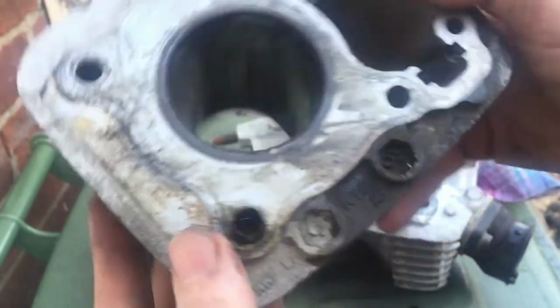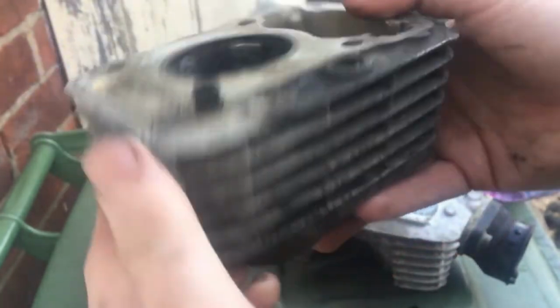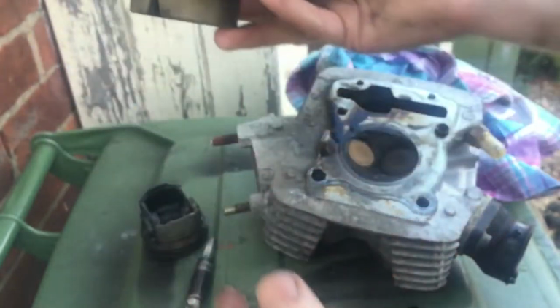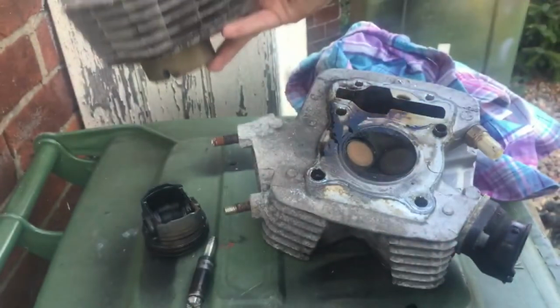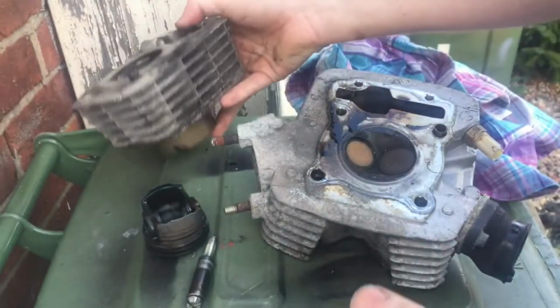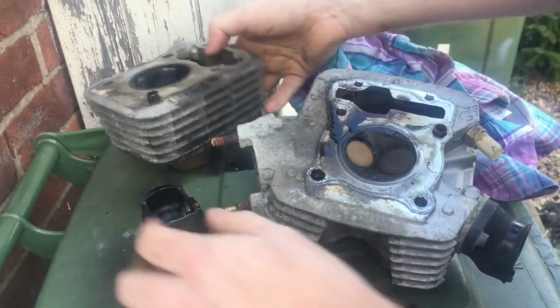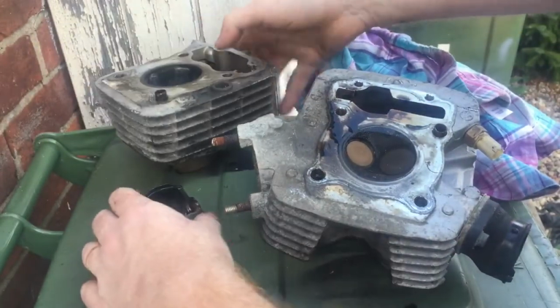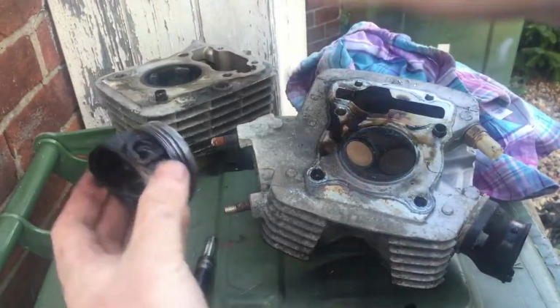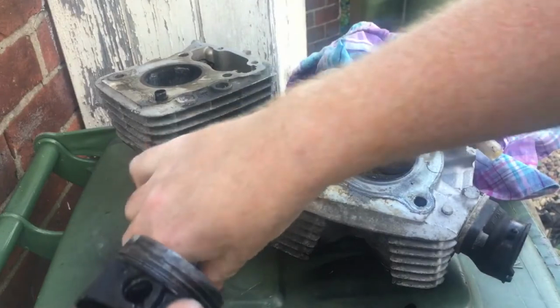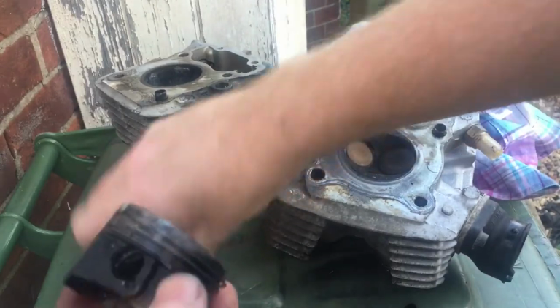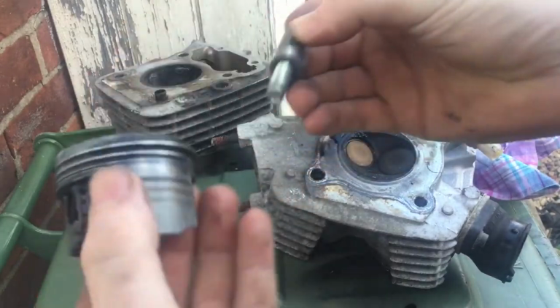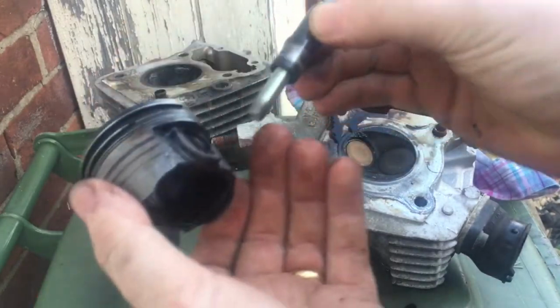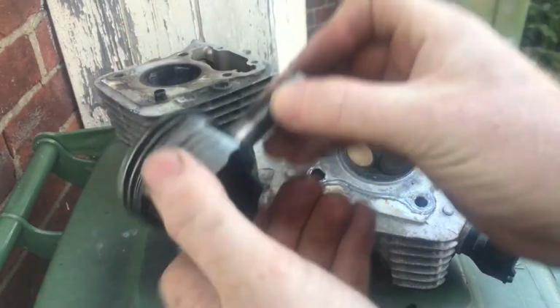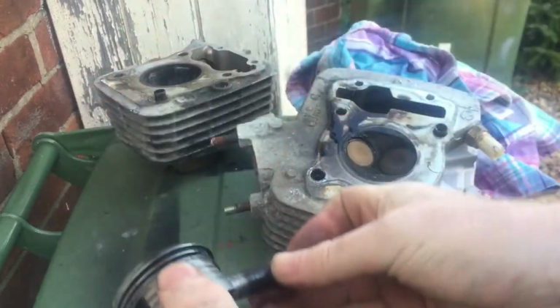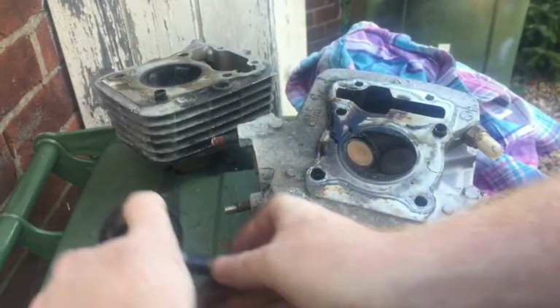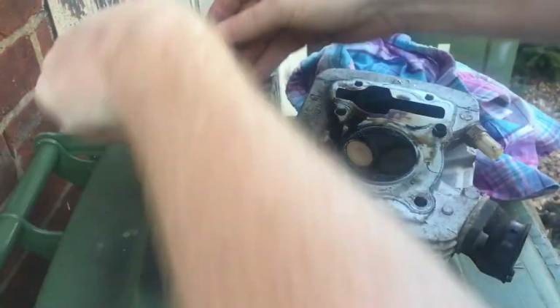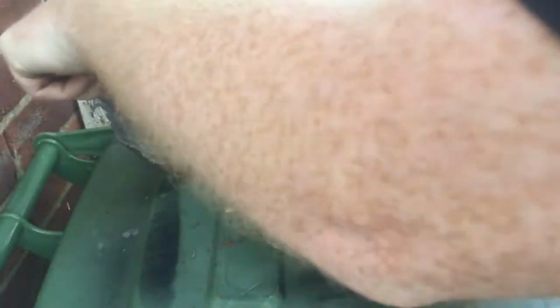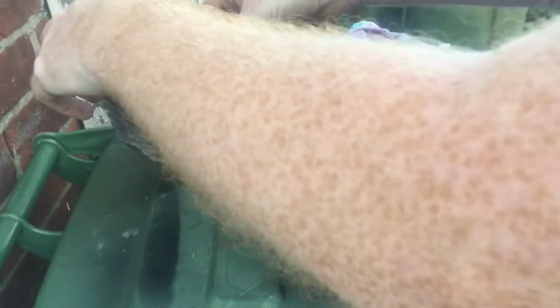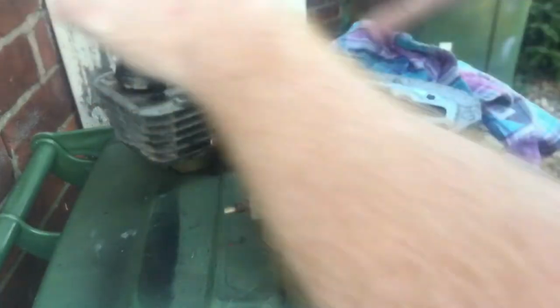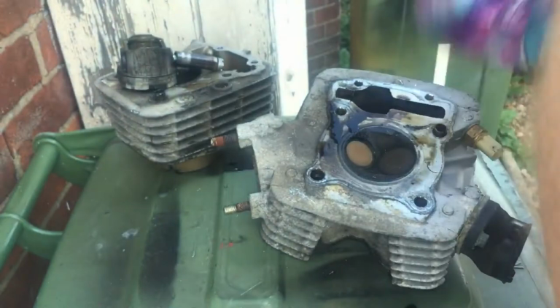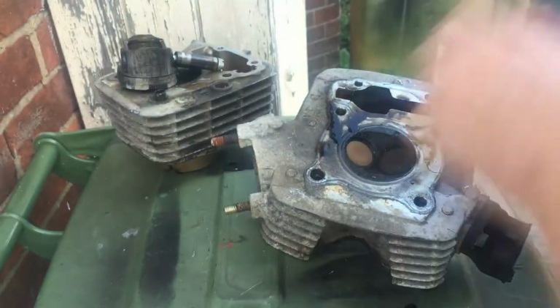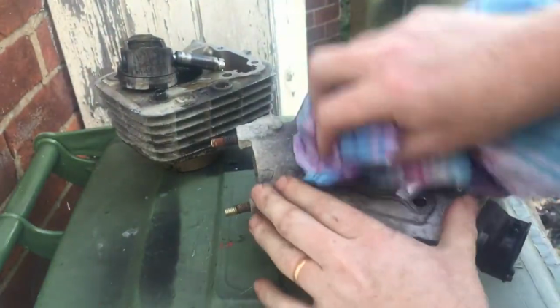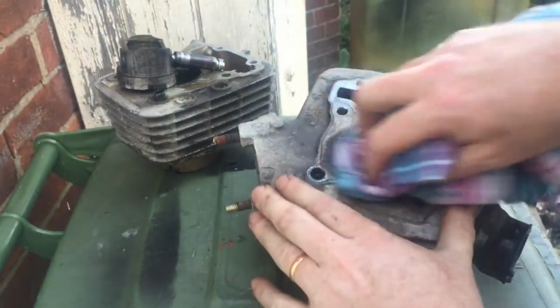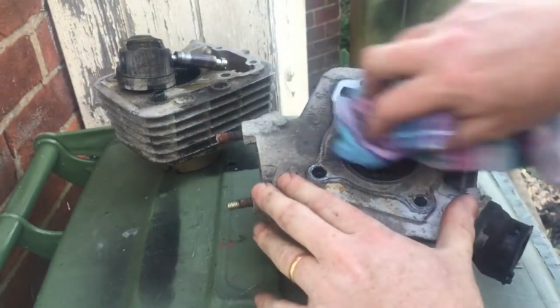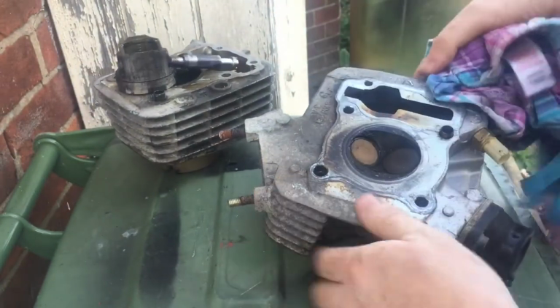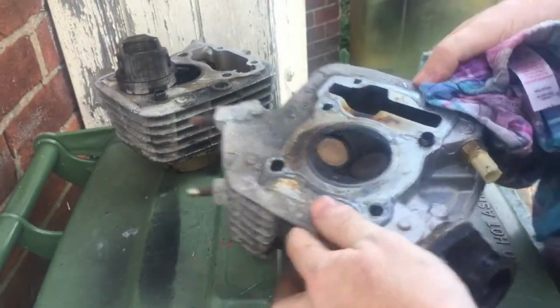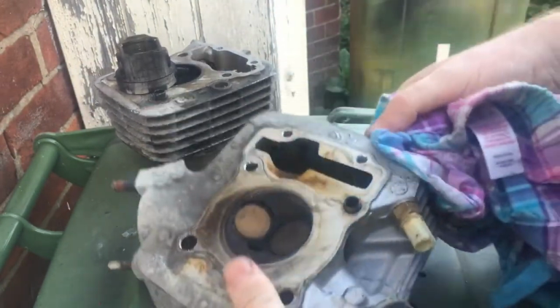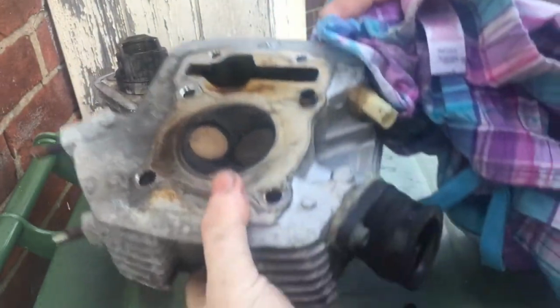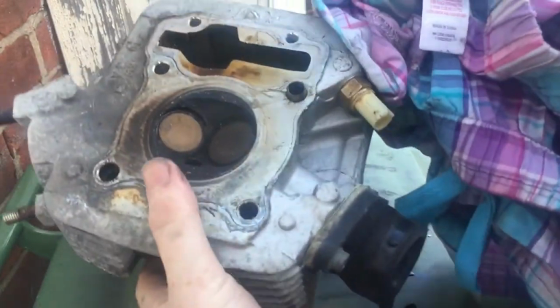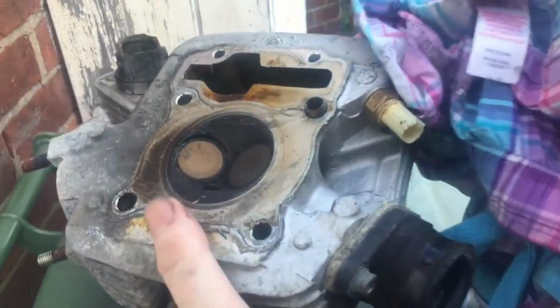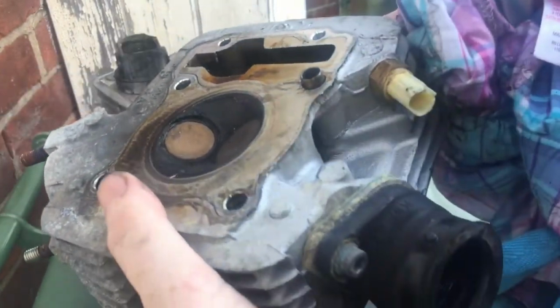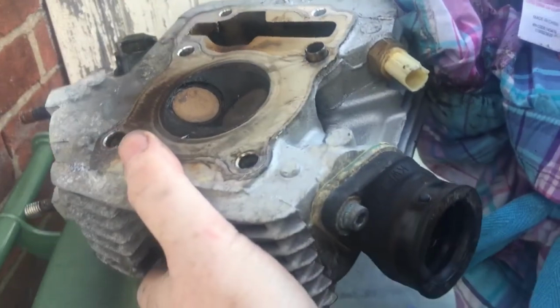It looks like I'm going to need a new block, new piston, gudgeon pin, new gaskets. Quick examination of the head - looks good.